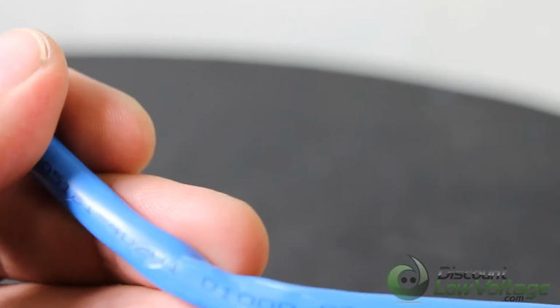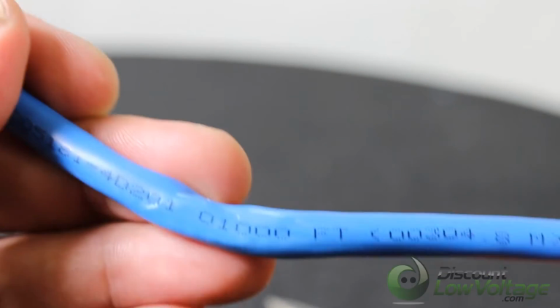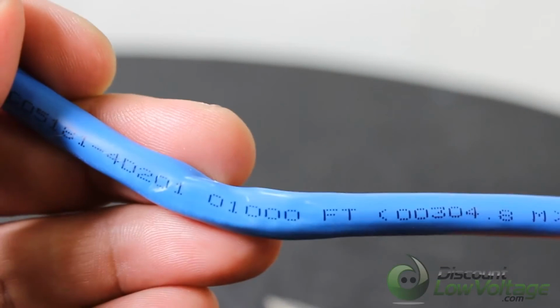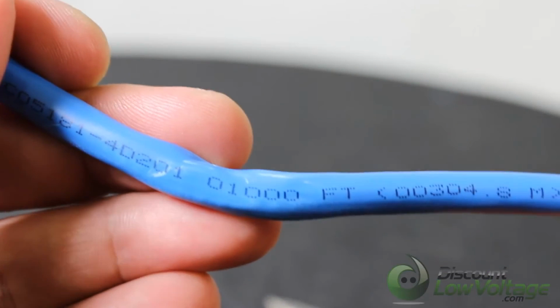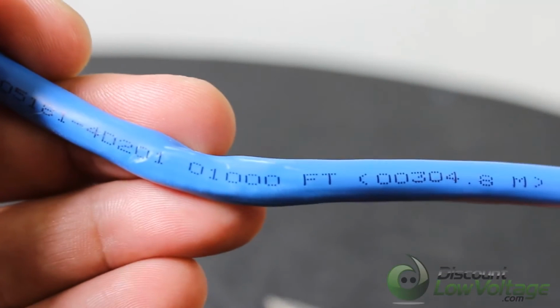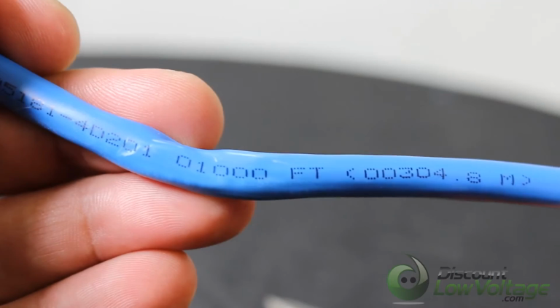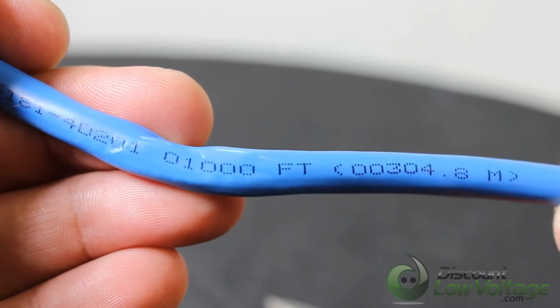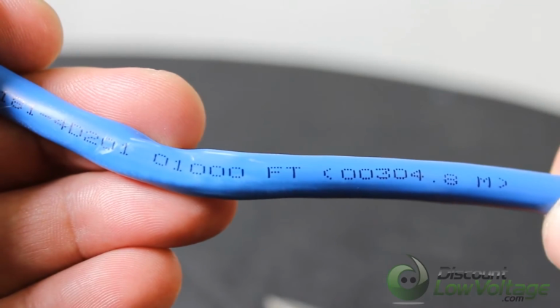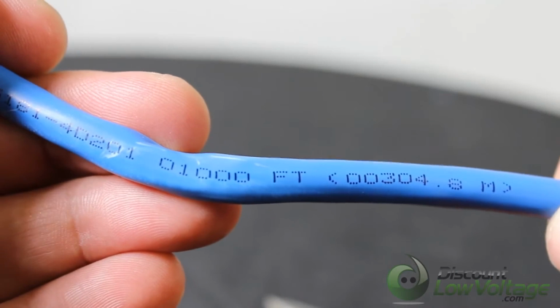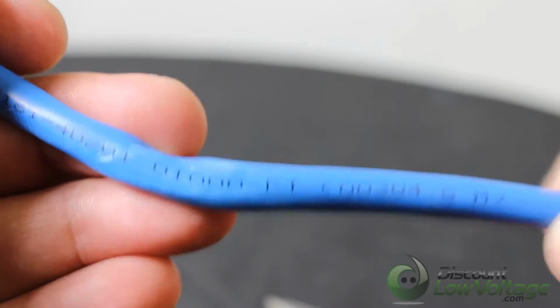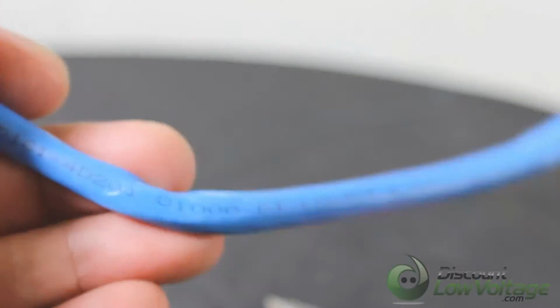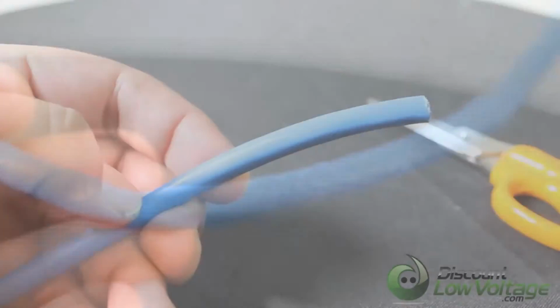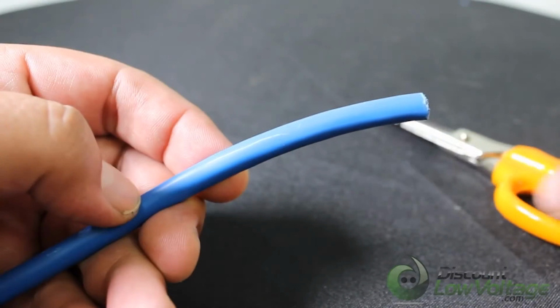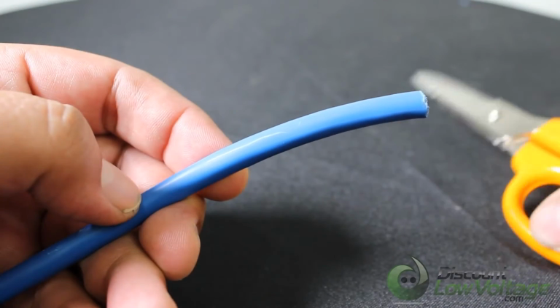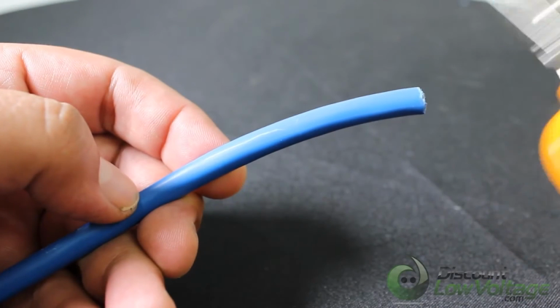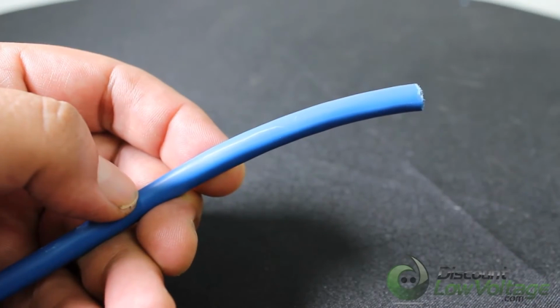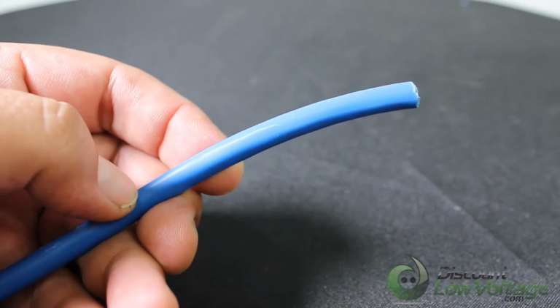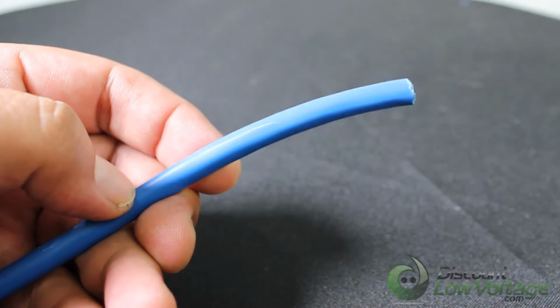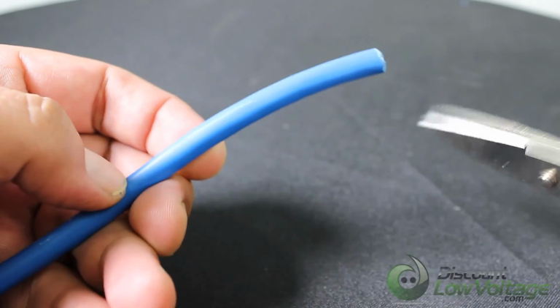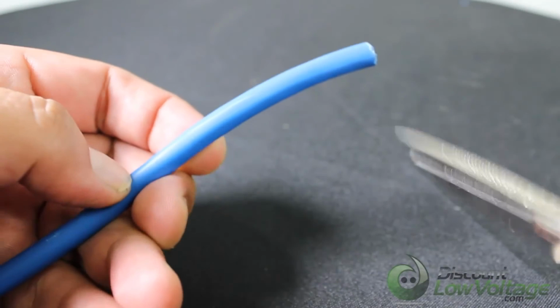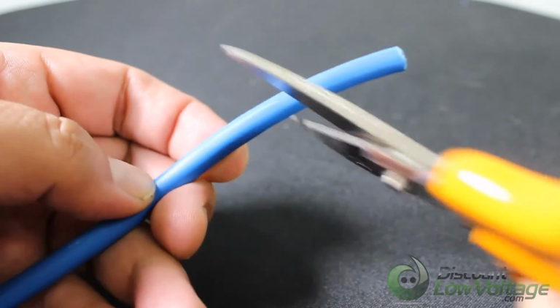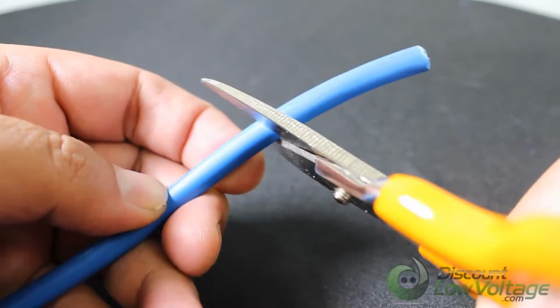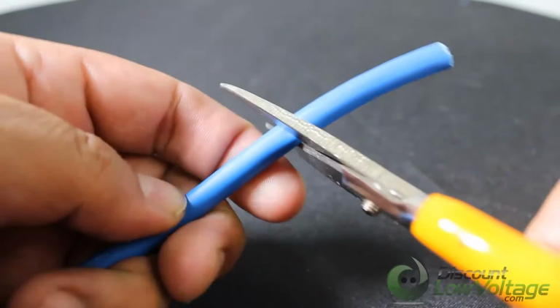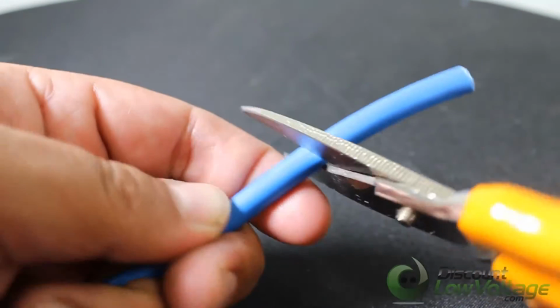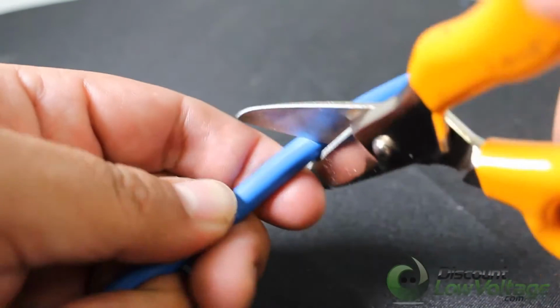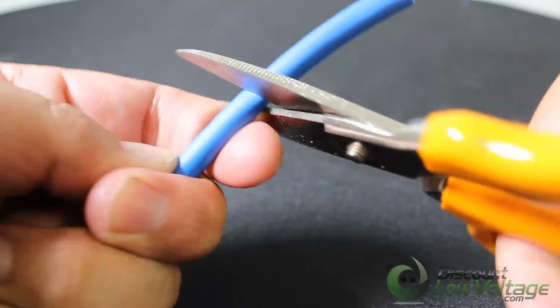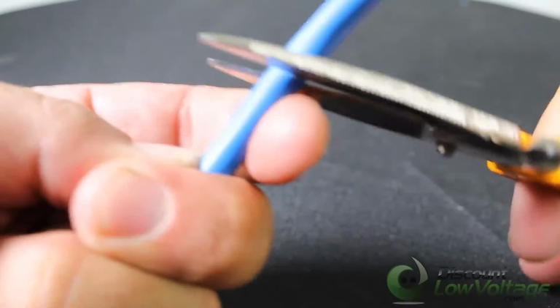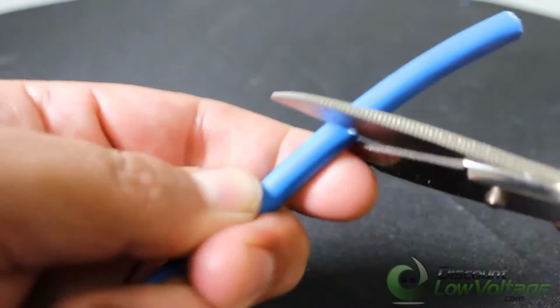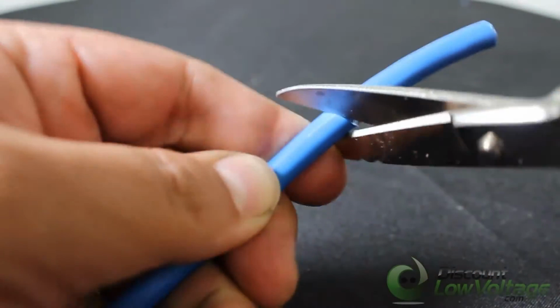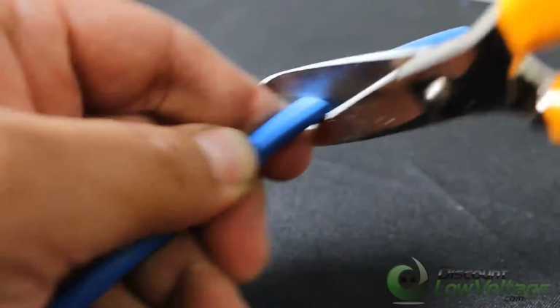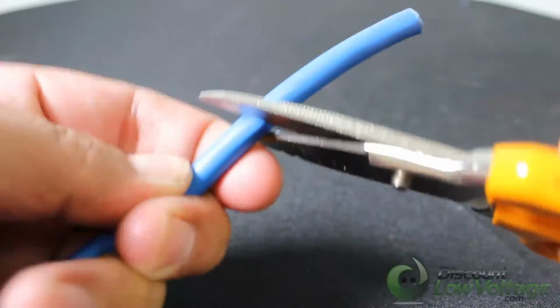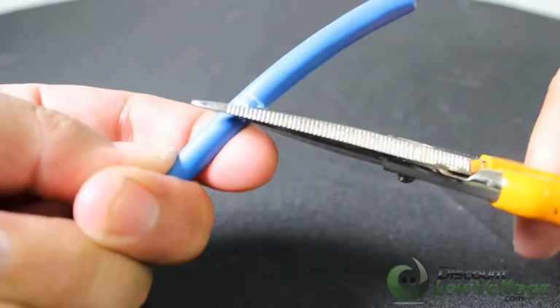That translates to 6.3 cables per square inch with a 40% fill ratio, versus only 4.1 cables in standard size.